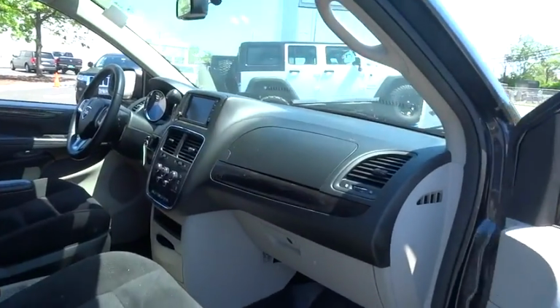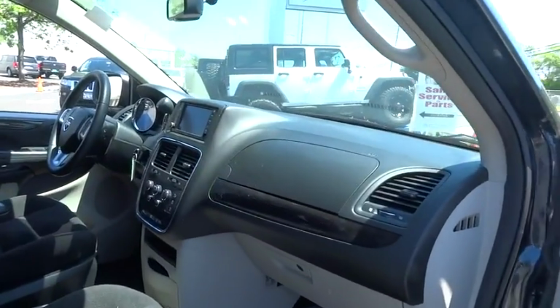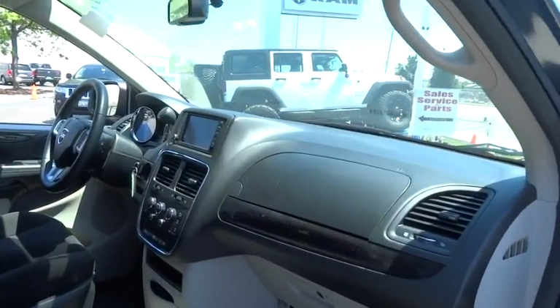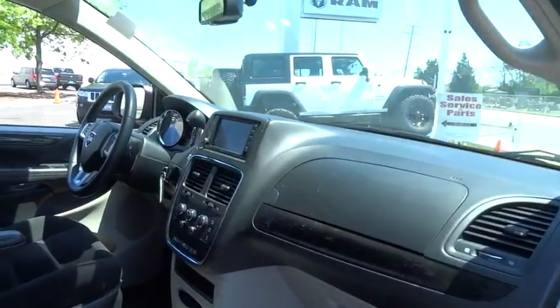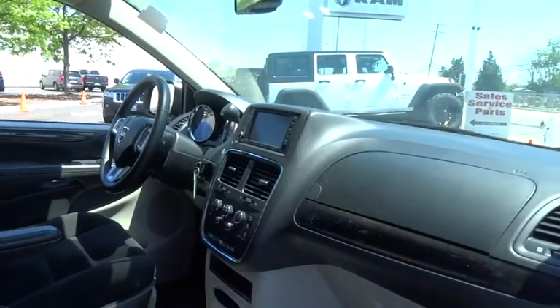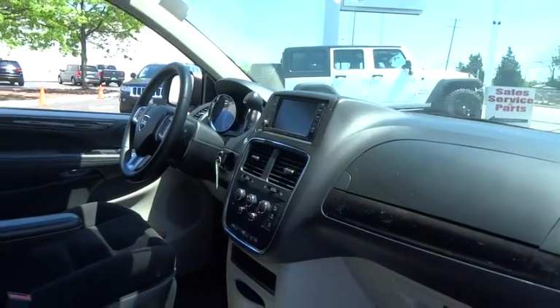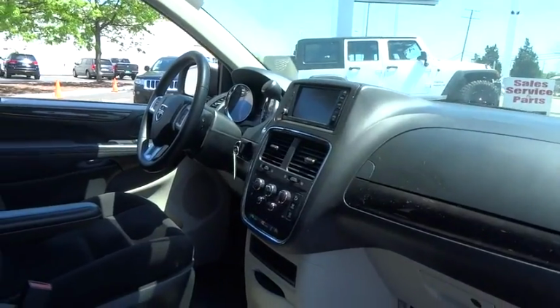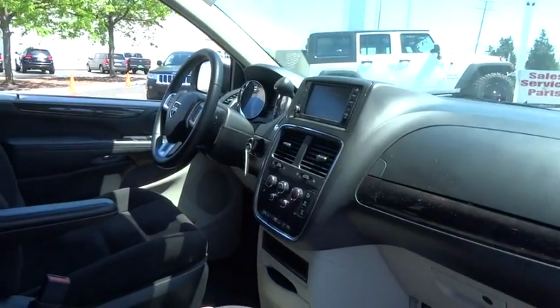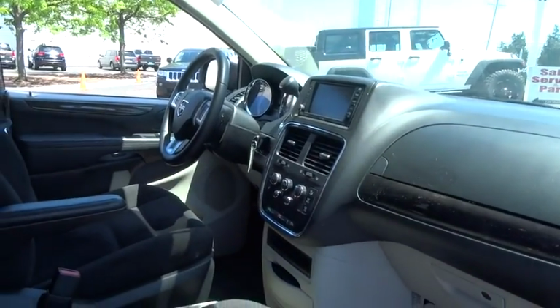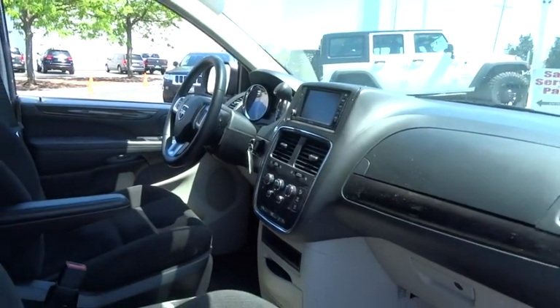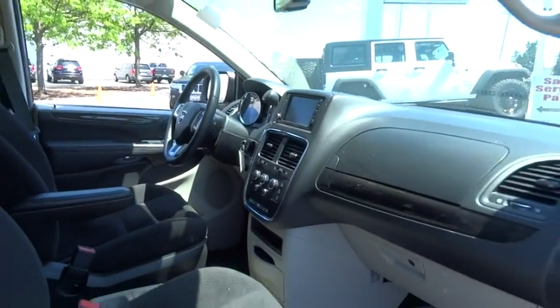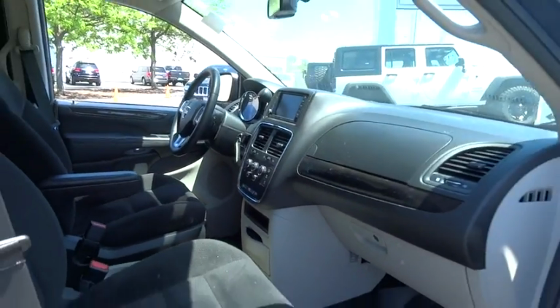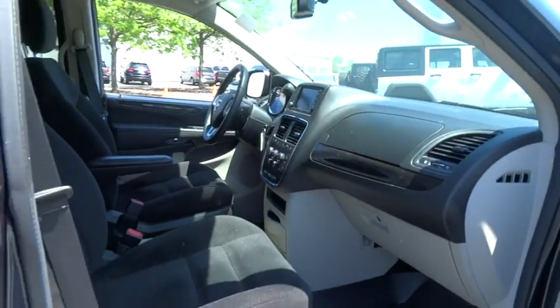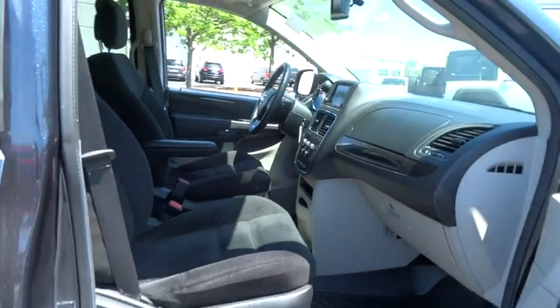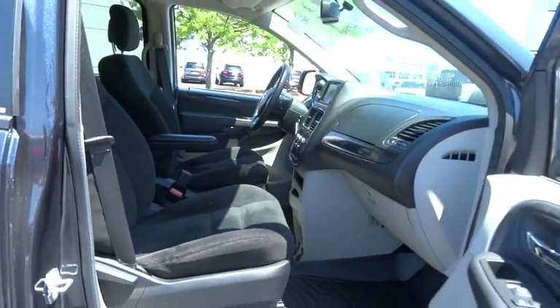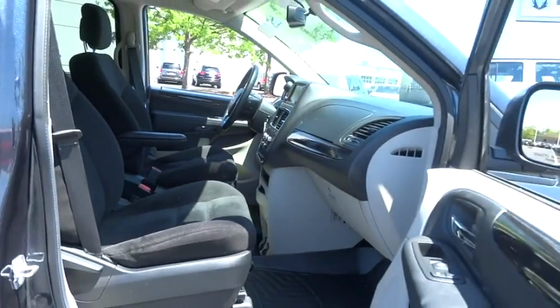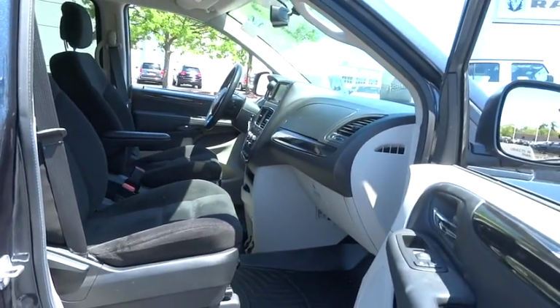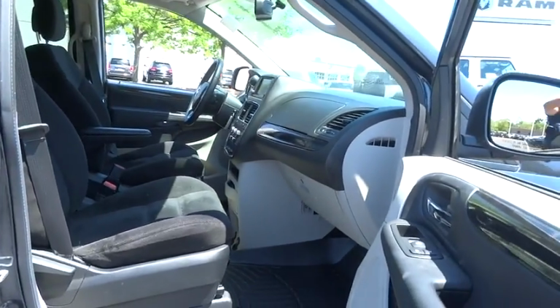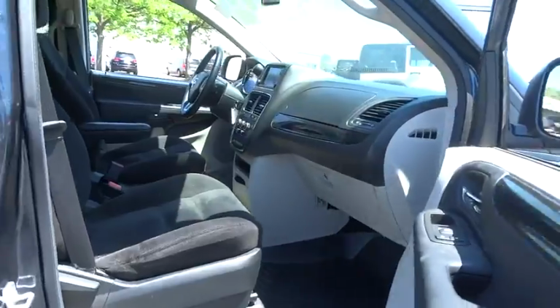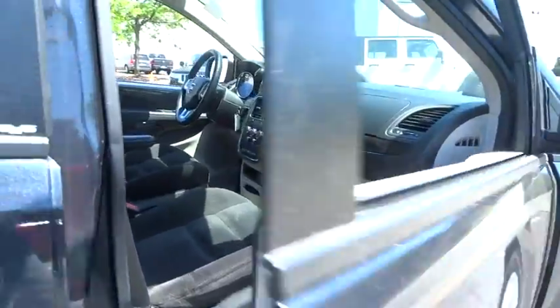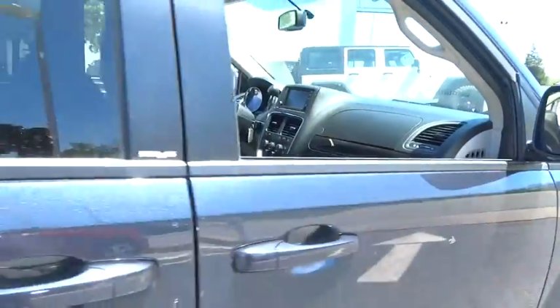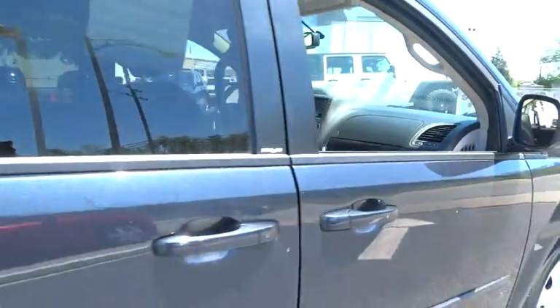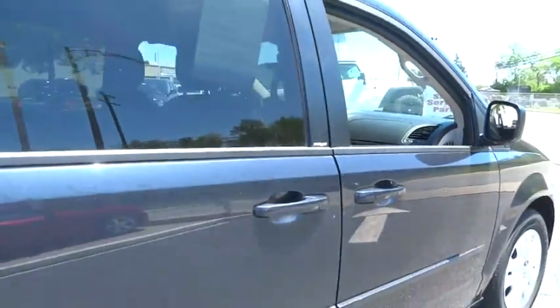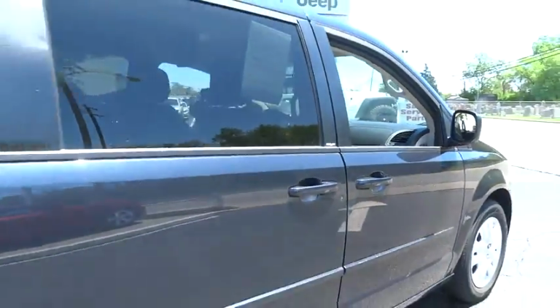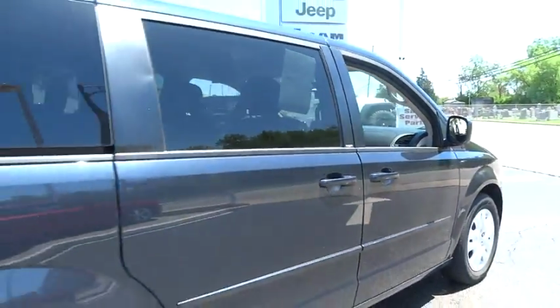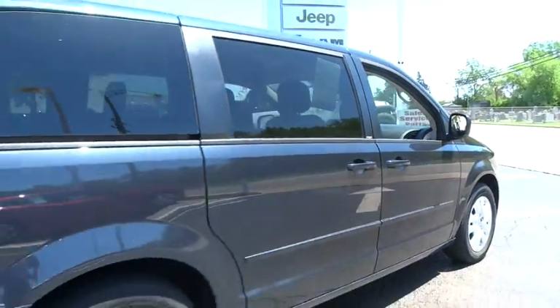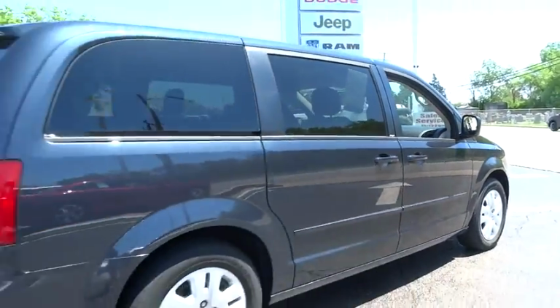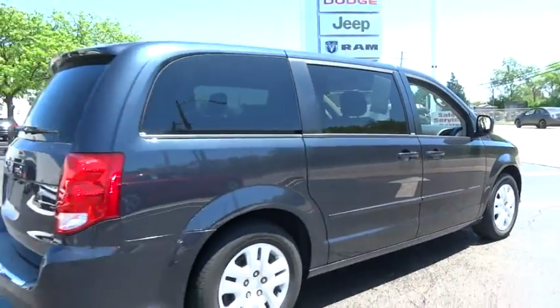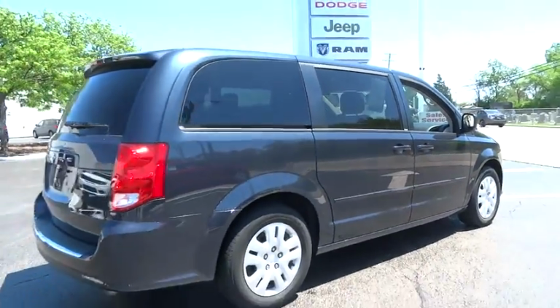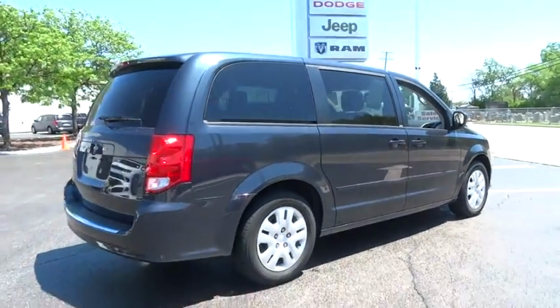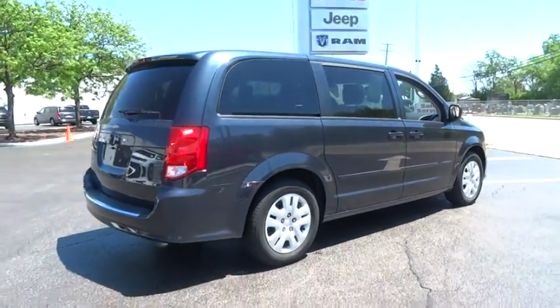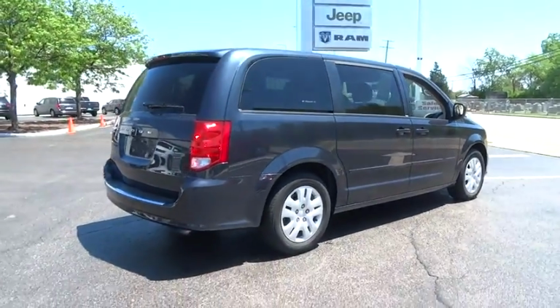This vehicle has less than 15,000 miles. Here are some of this vehicle's great options: traction control, stability control, front wheel drive, power steering, cruise control, power windows.